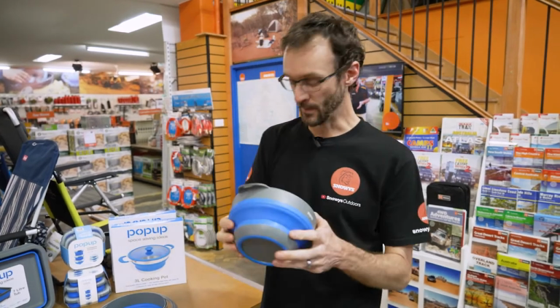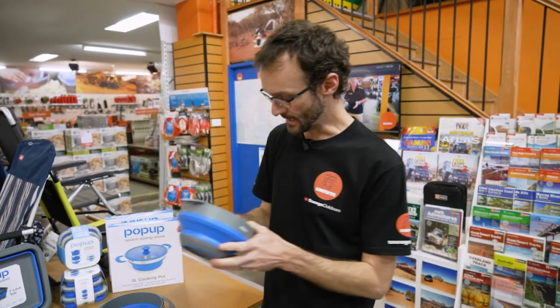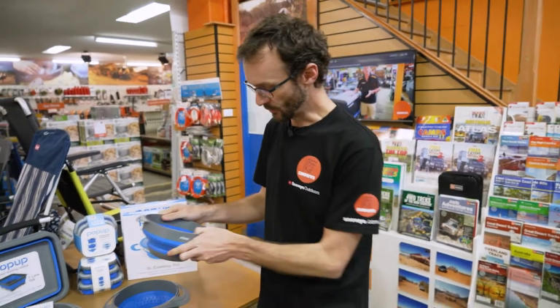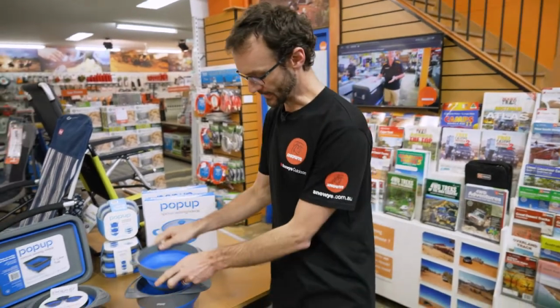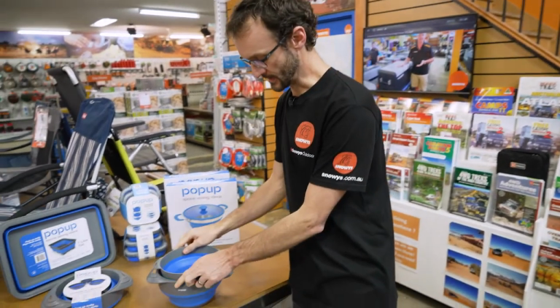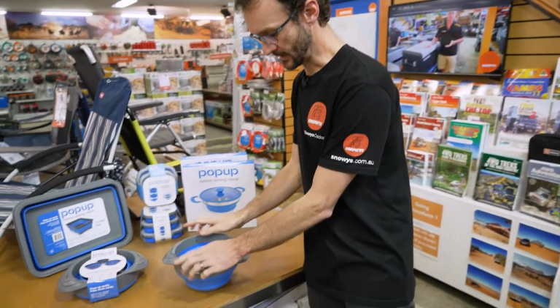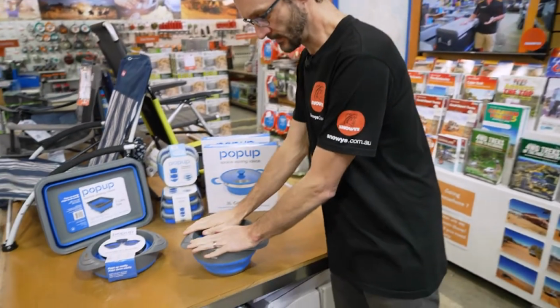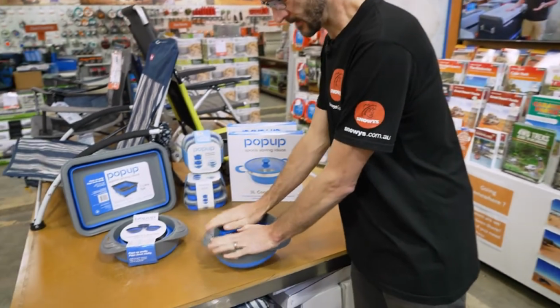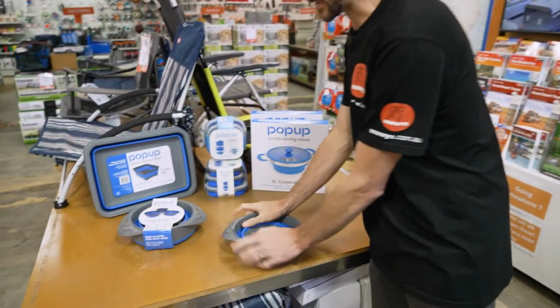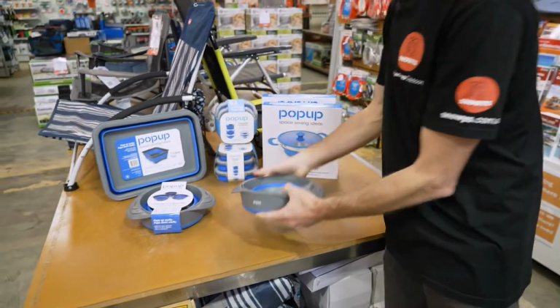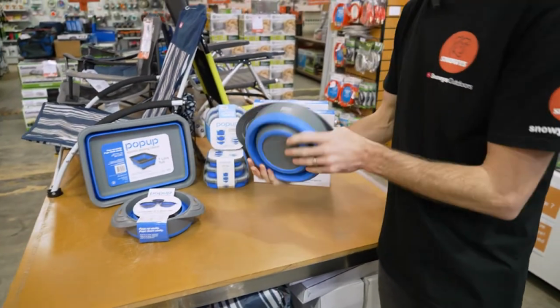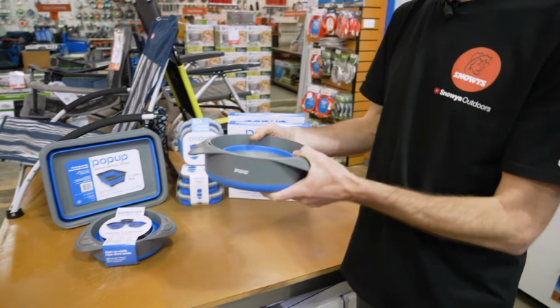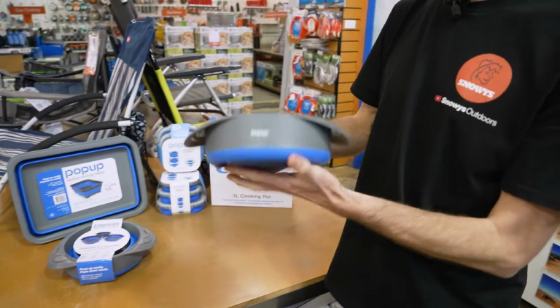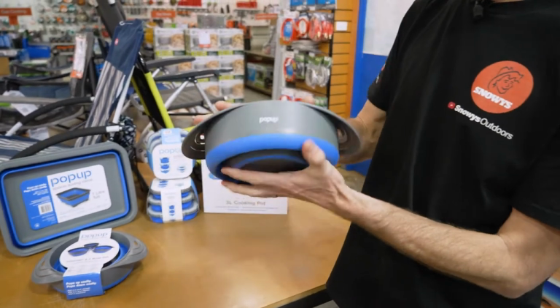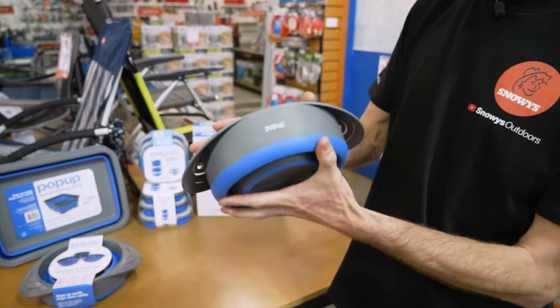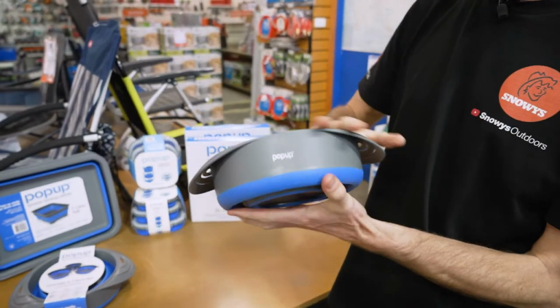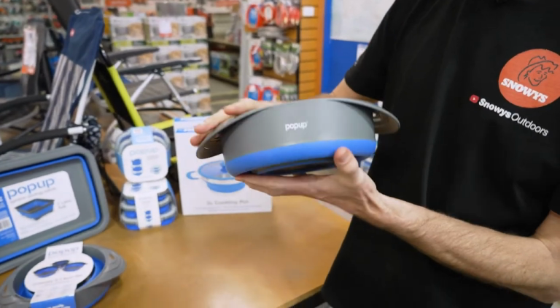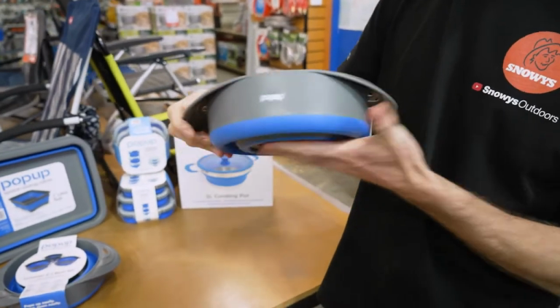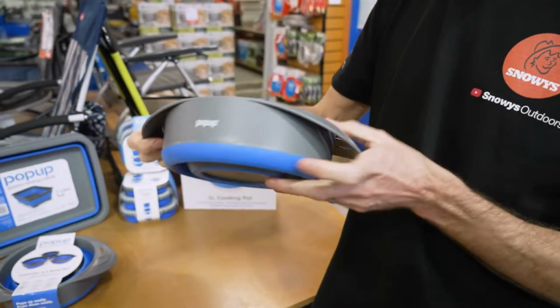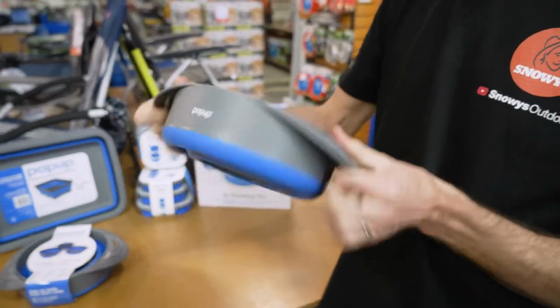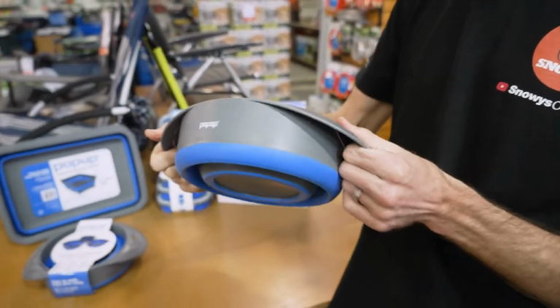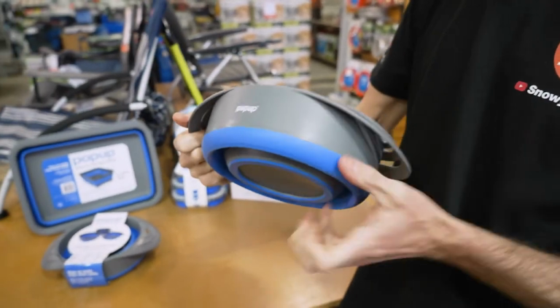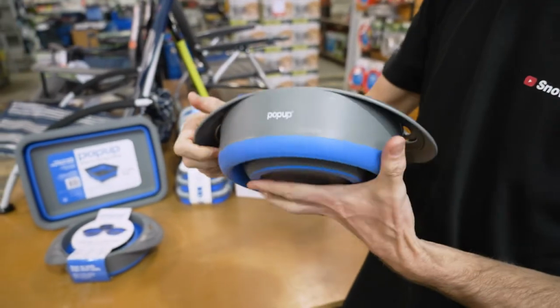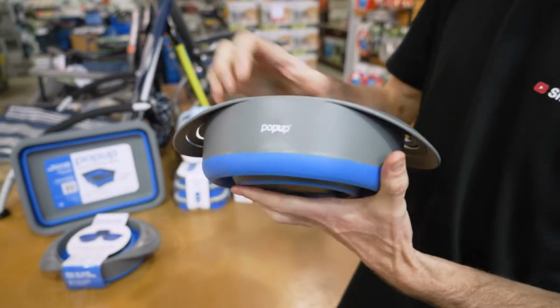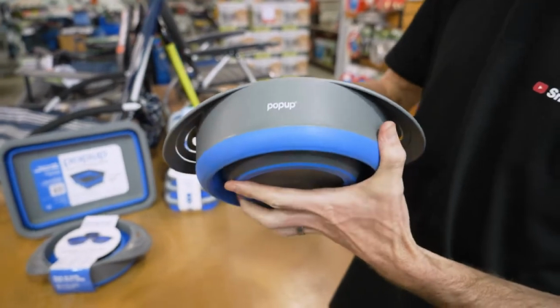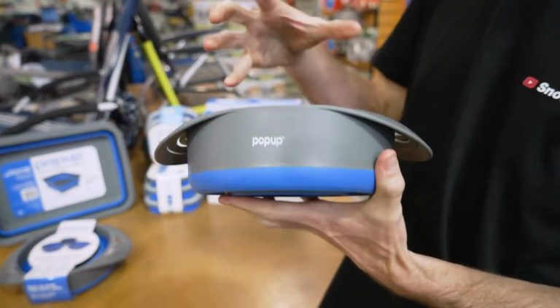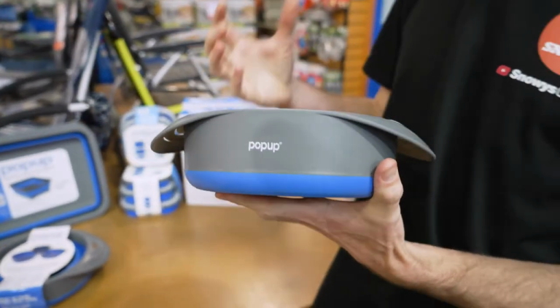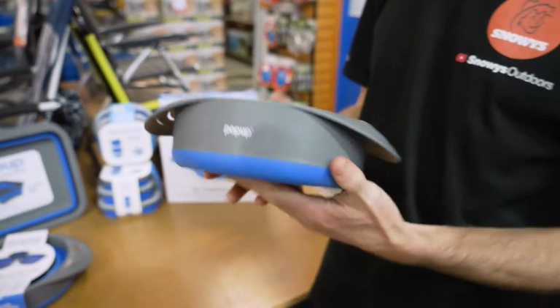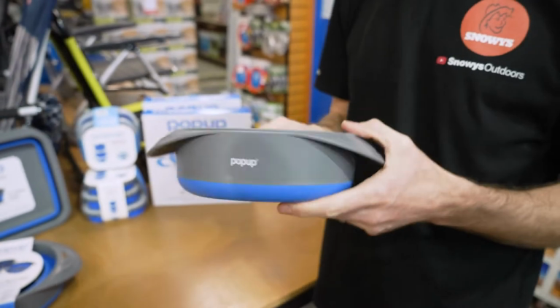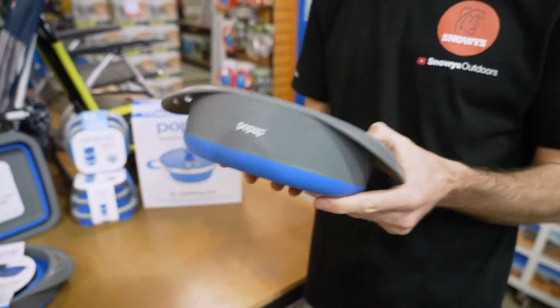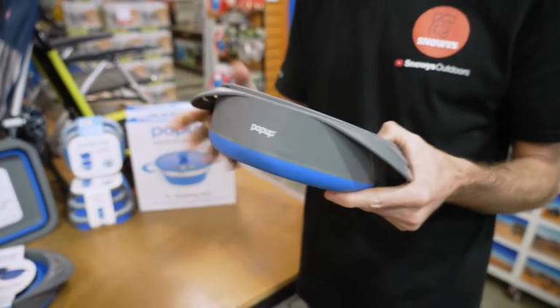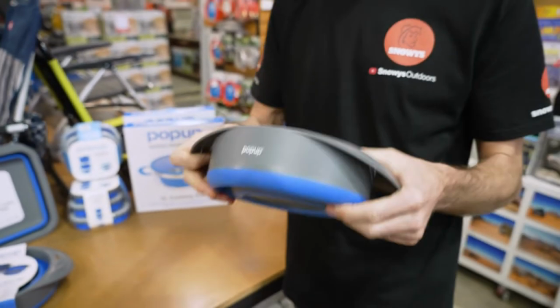And when you're done, they all pack down together, collapse down as one — all three at once. Nice and compact, so you can slide it back into your camp kitchen, into your car, wherever you like for easy storage and transport.